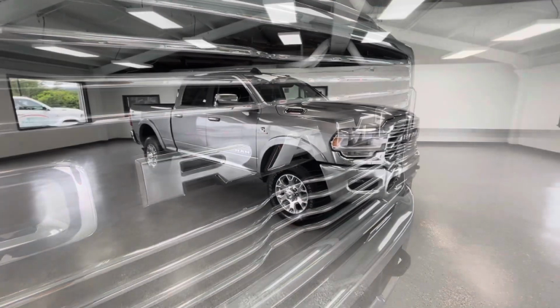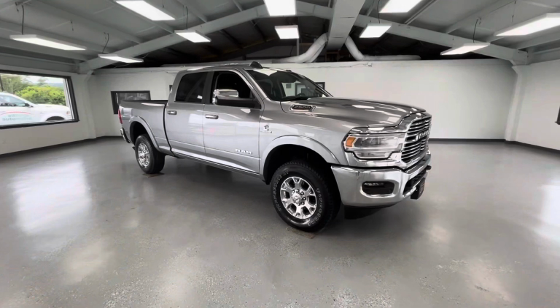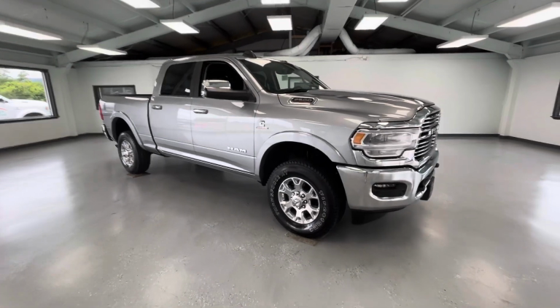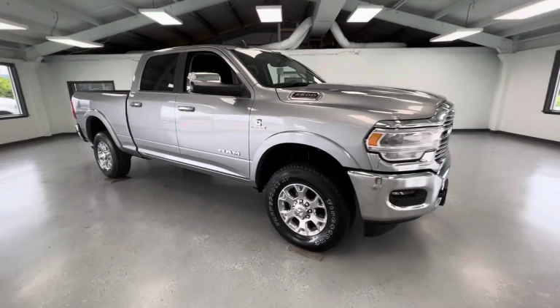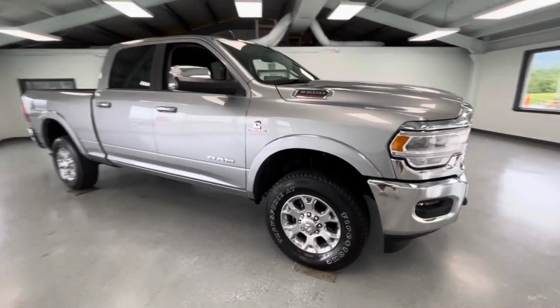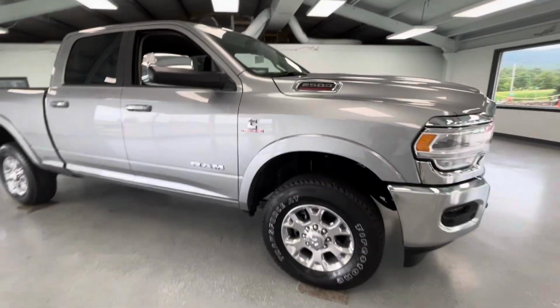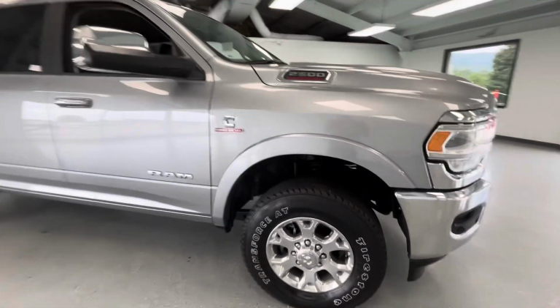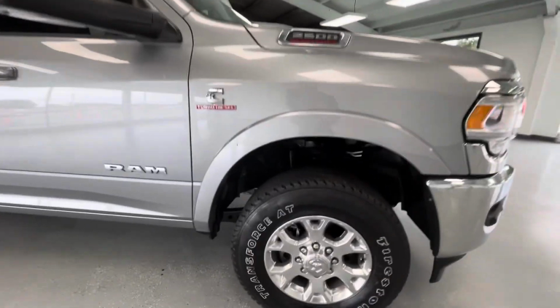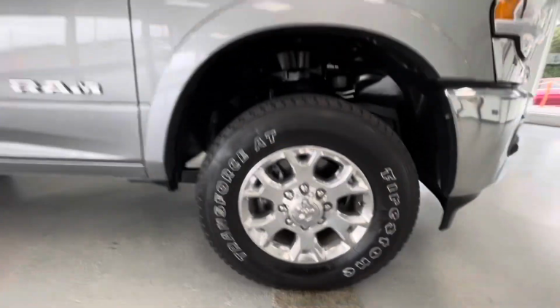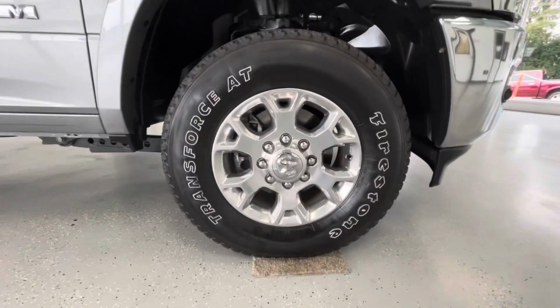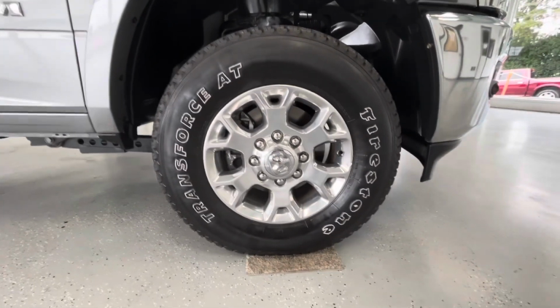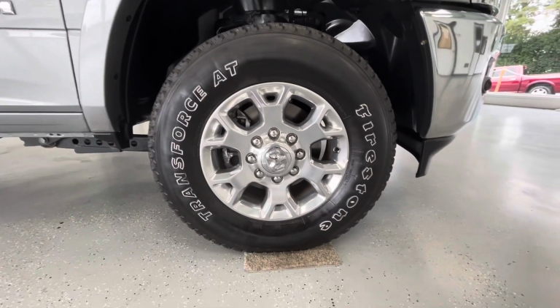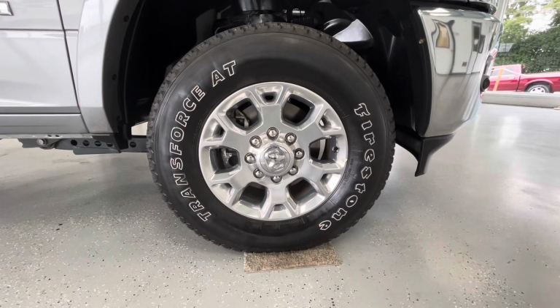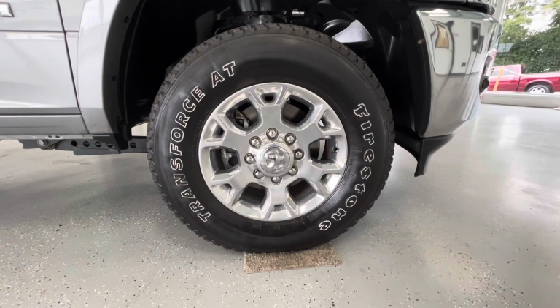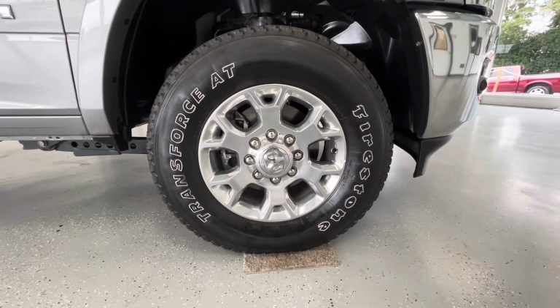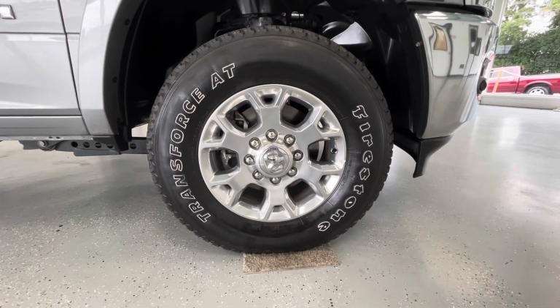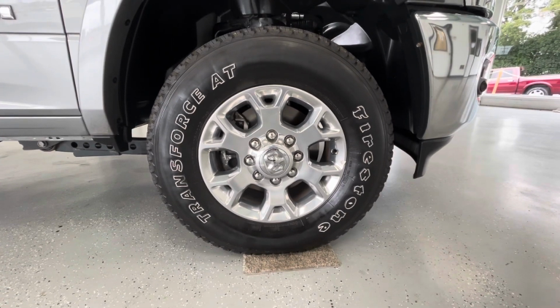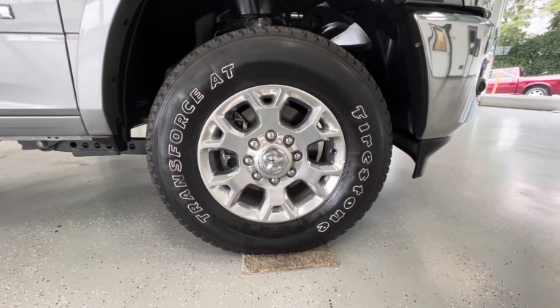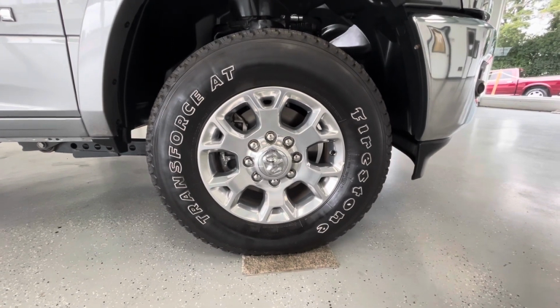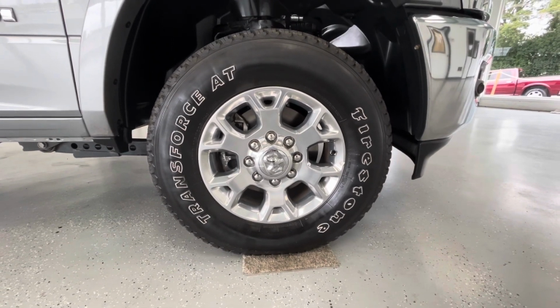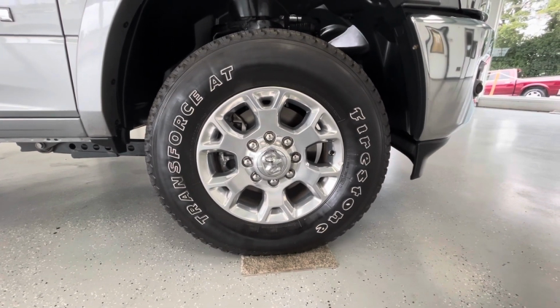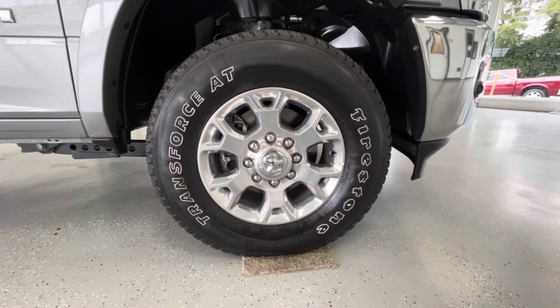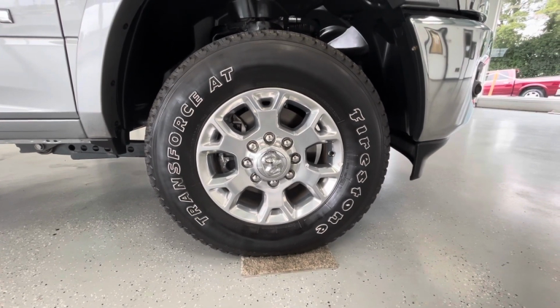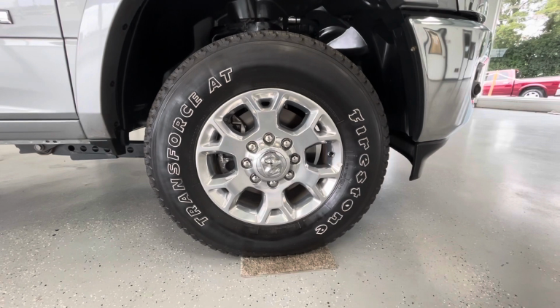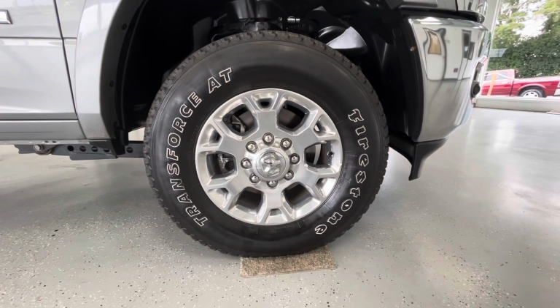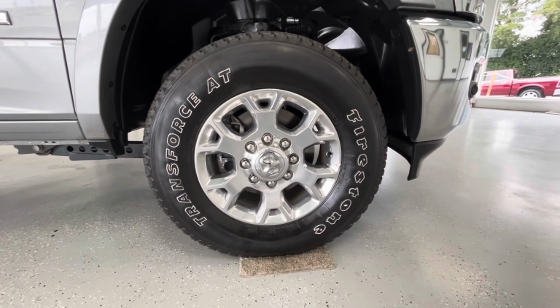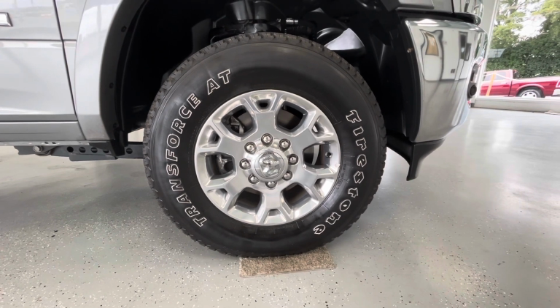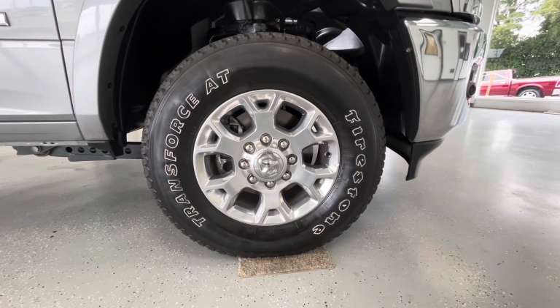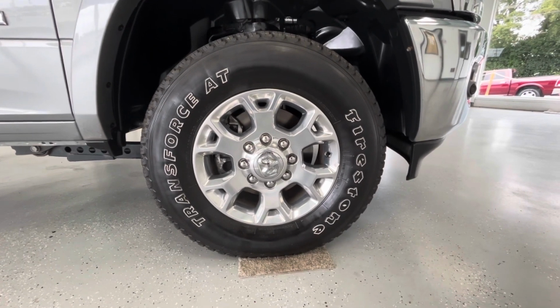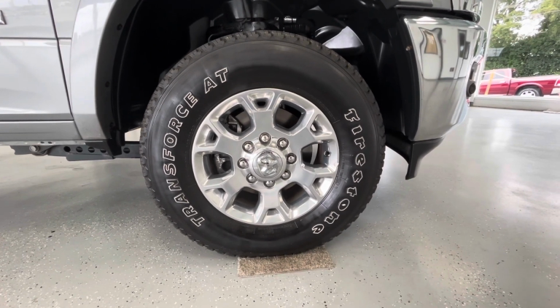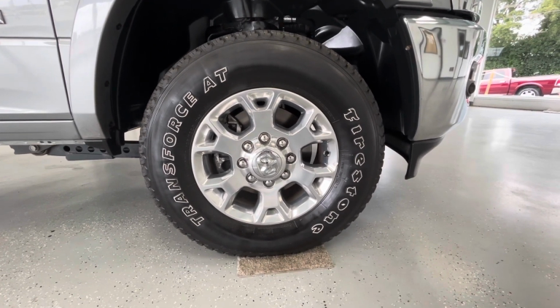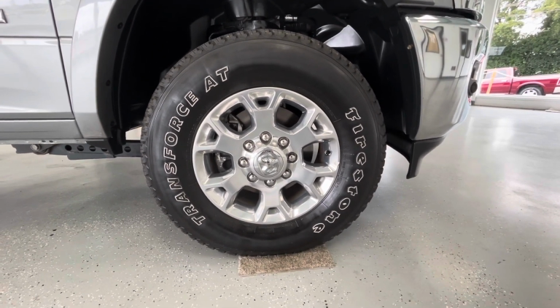As we make our way to the side, let's take a second and look at these wheels. They are the beautiful aluminum 18-inch wheels with 275/70 like-new tires all the way around. Not to mention, these are the on- and off-road tires.